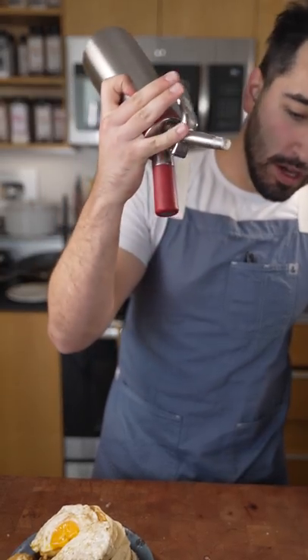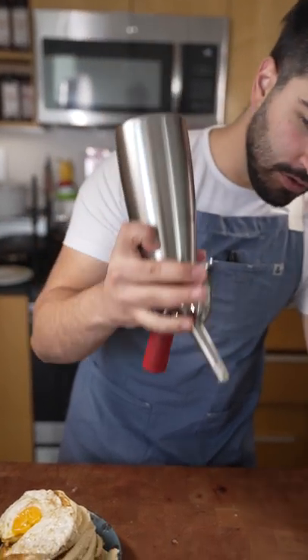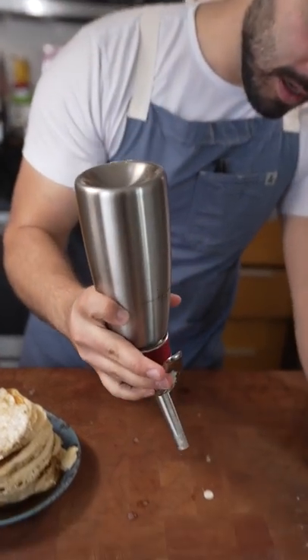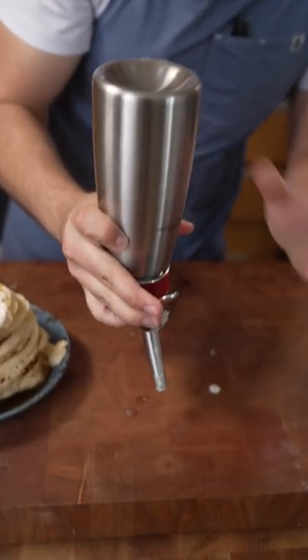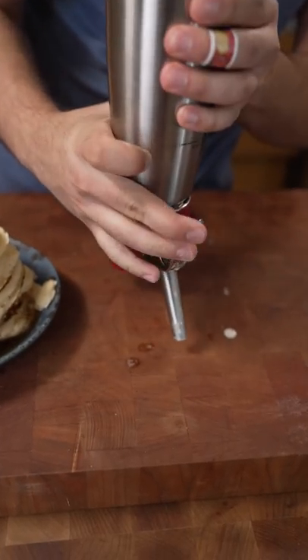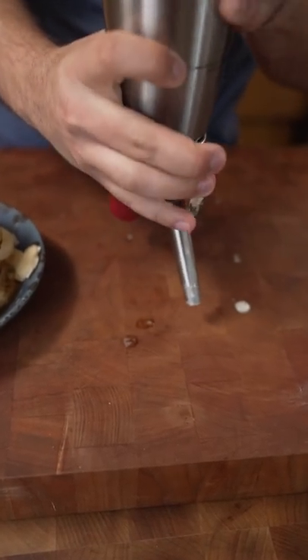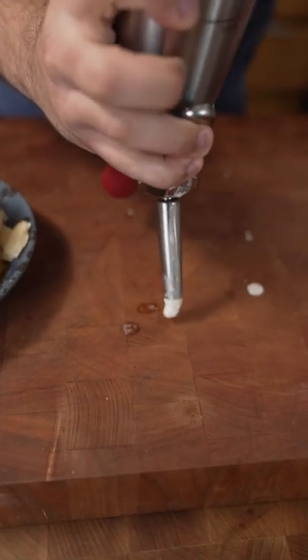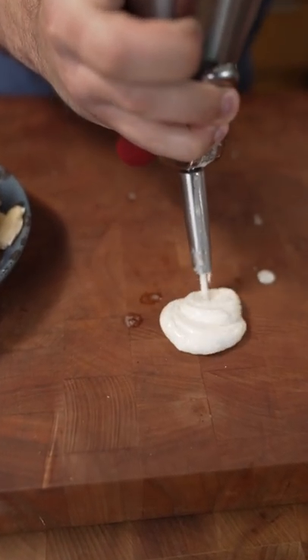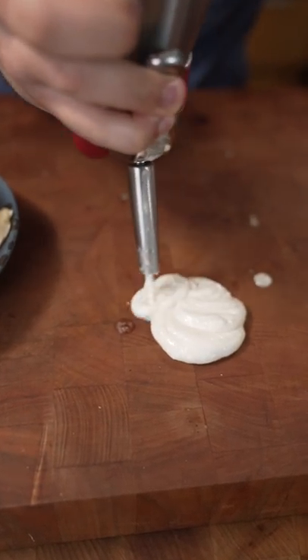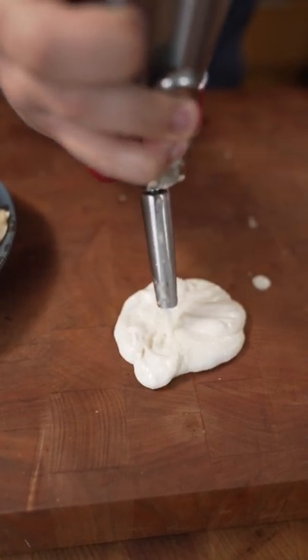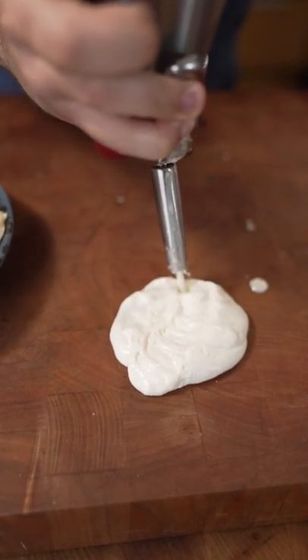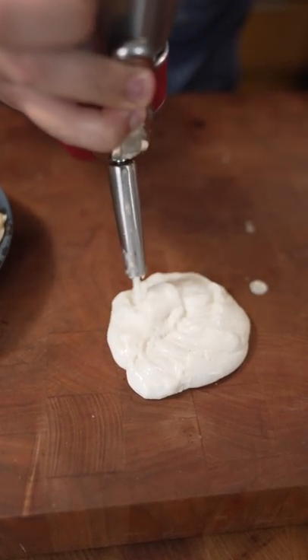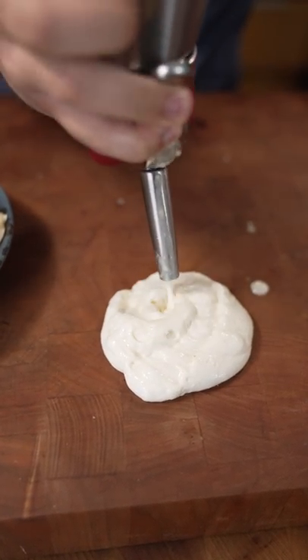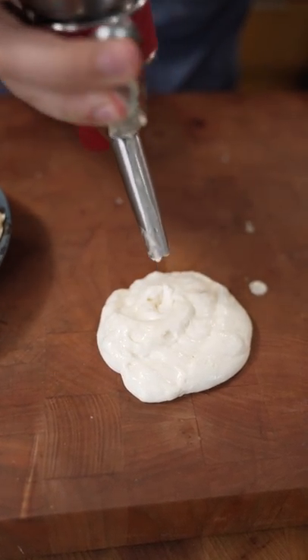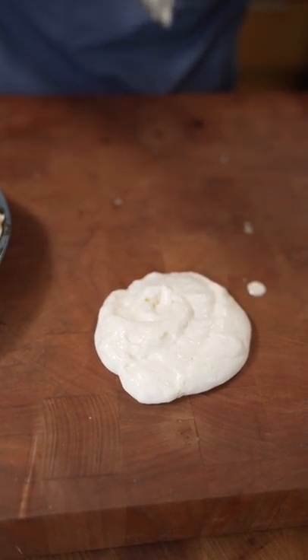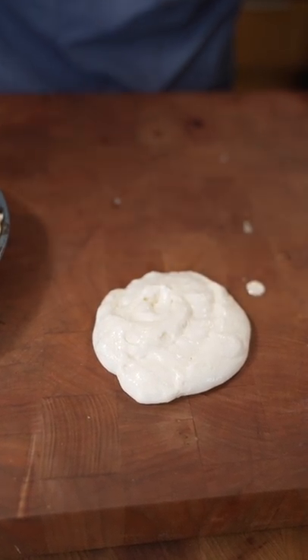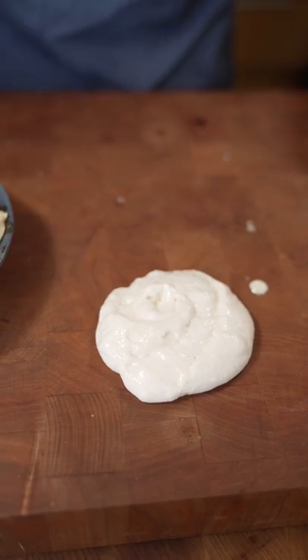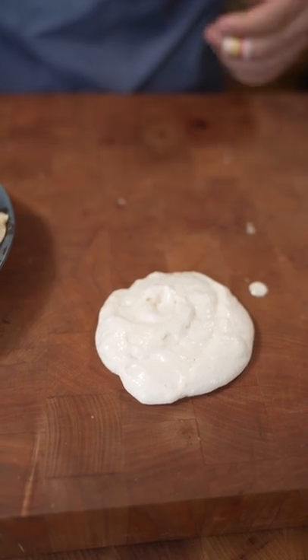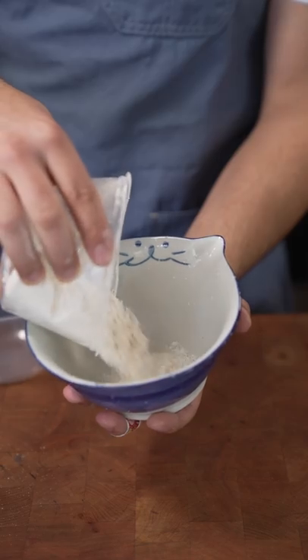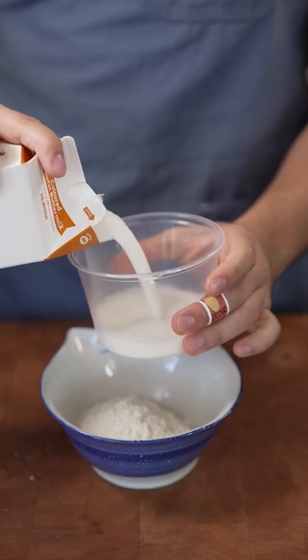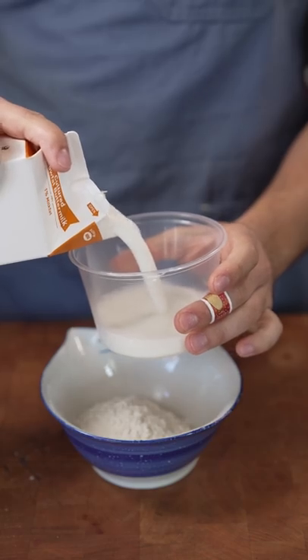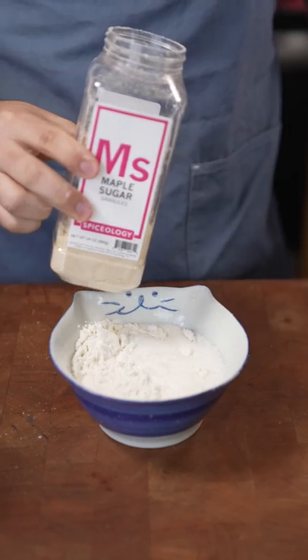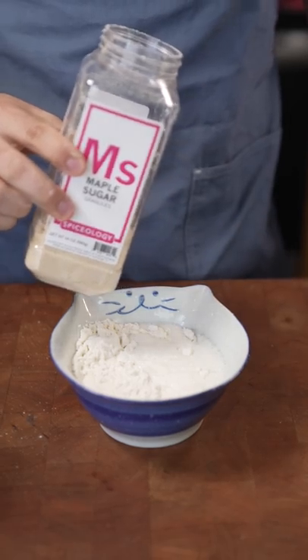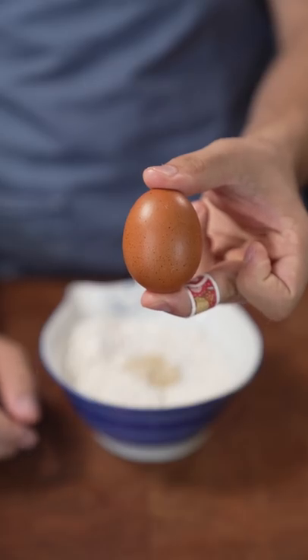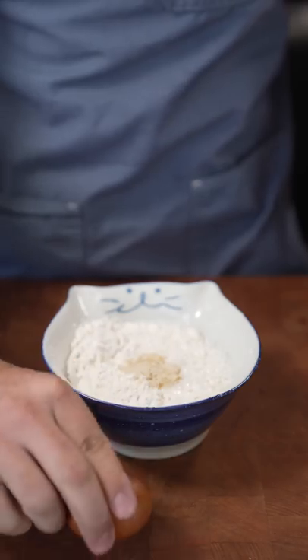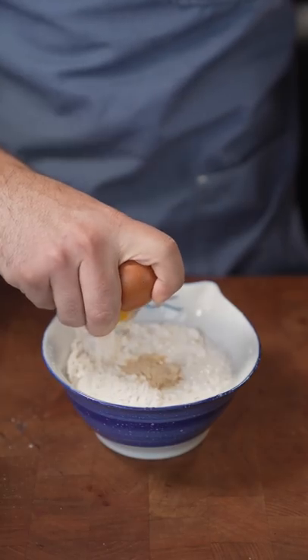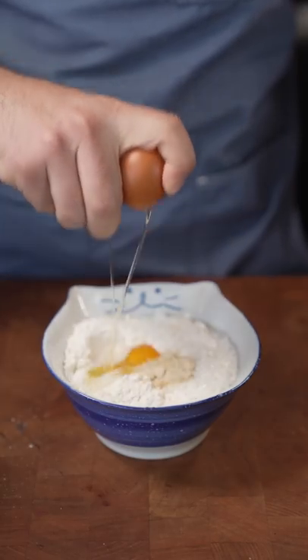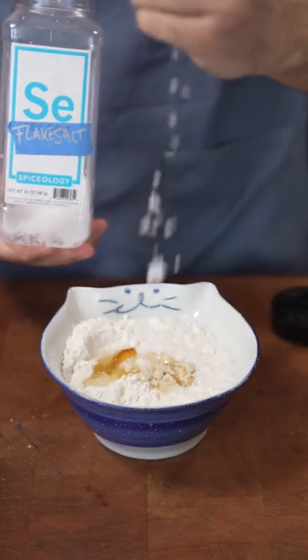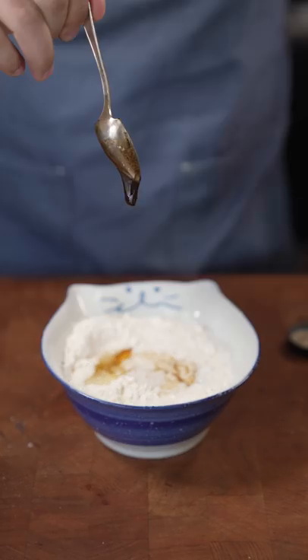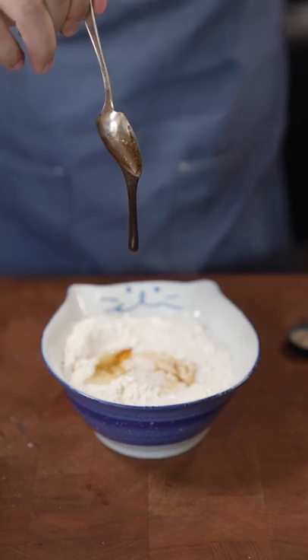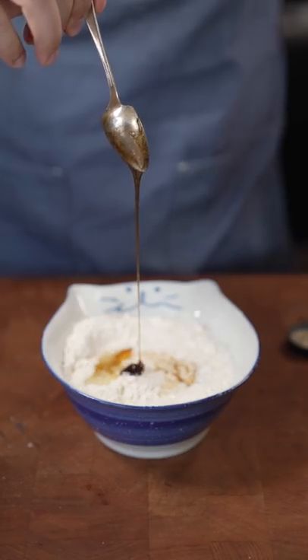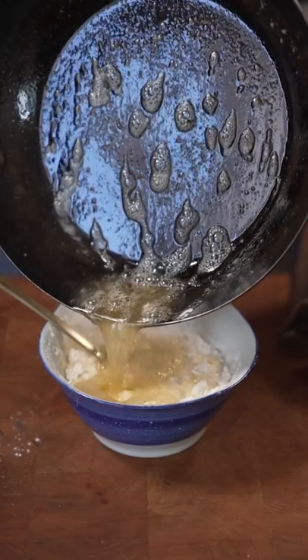Can you make pancakes with a whipped cream whipper? Today we're gonna find out. Flour, buttermilk, maple sugar, egg, flaky salt, vanilla, butter.